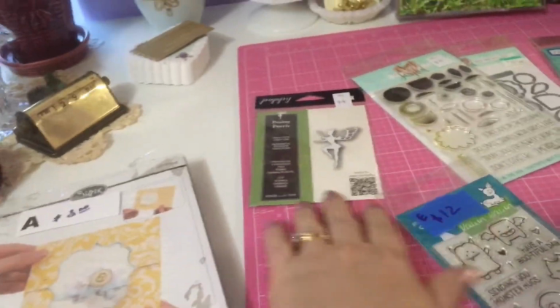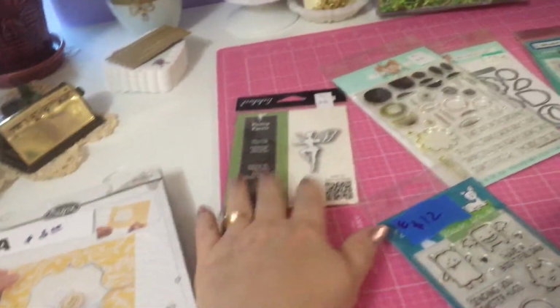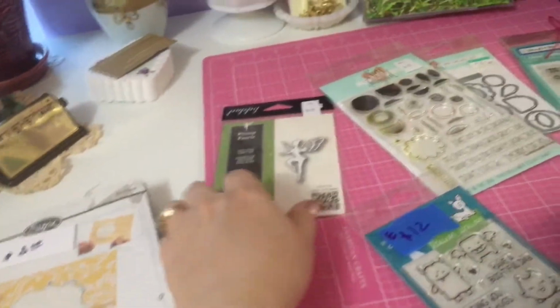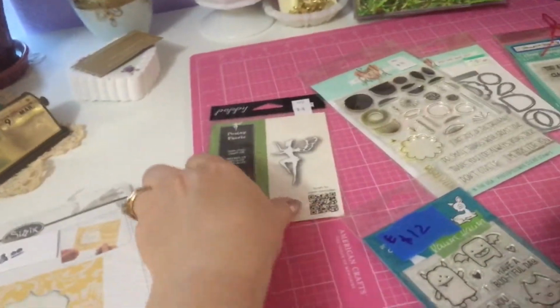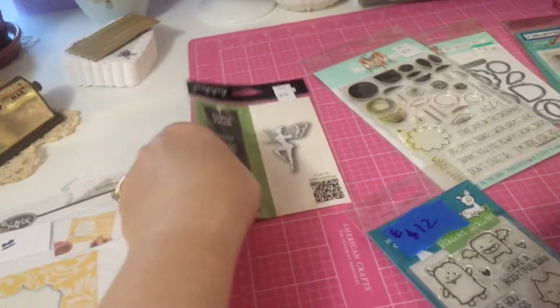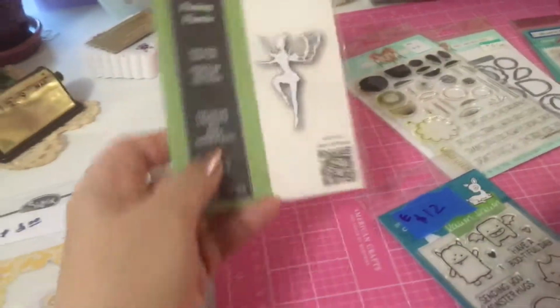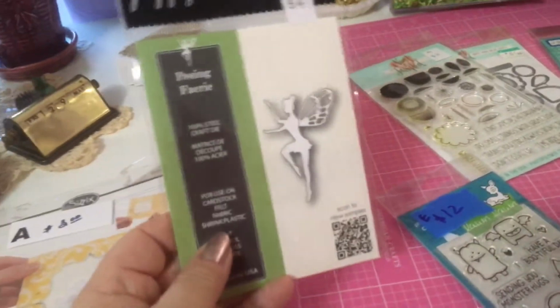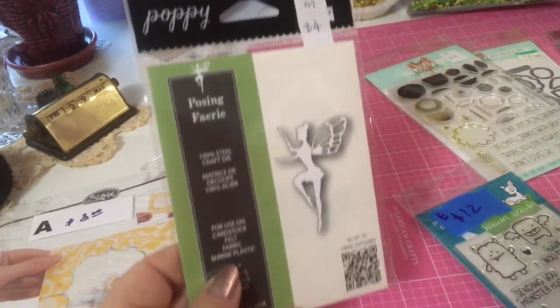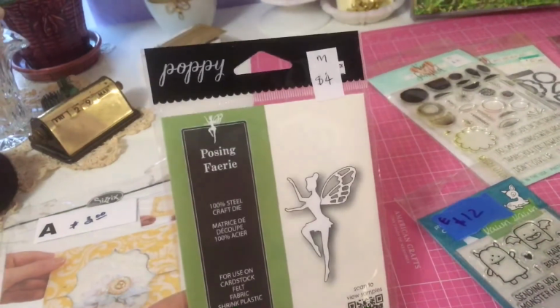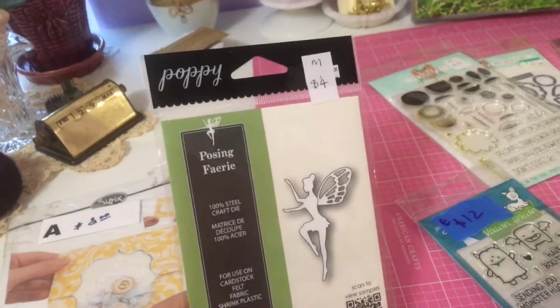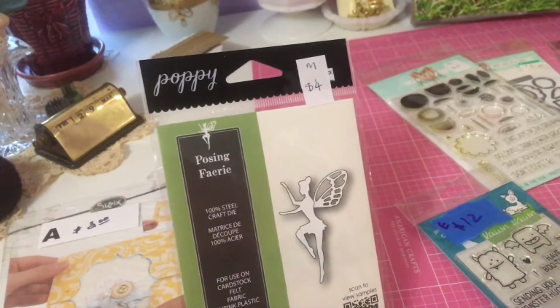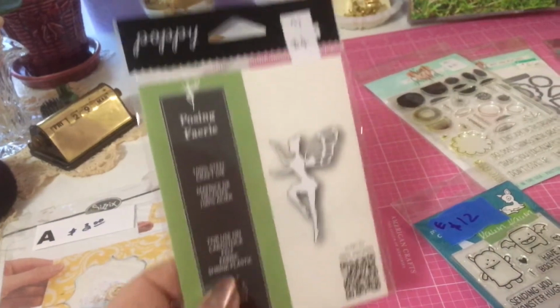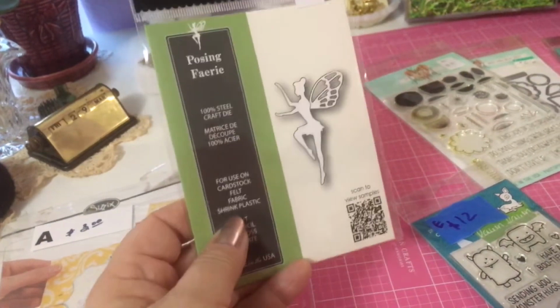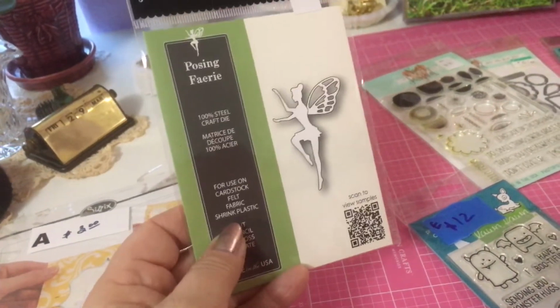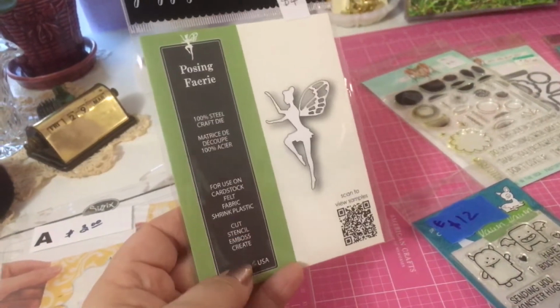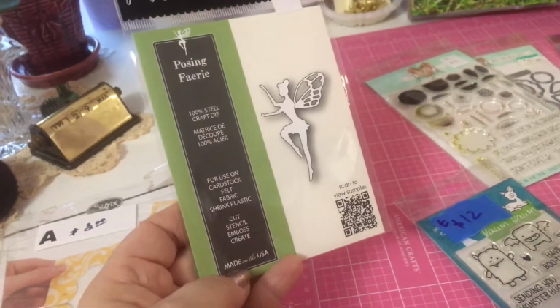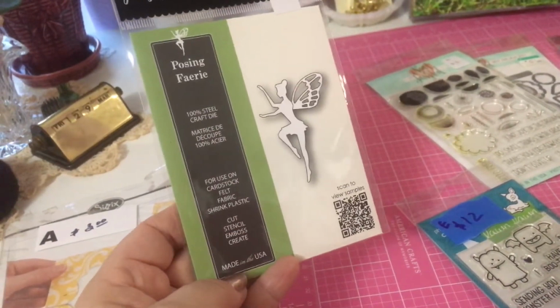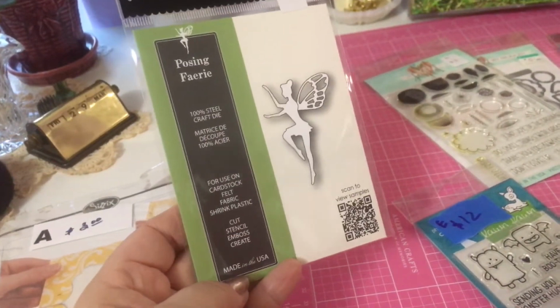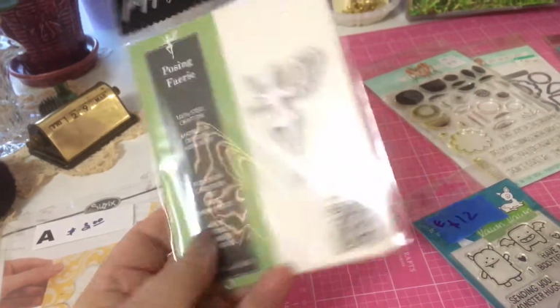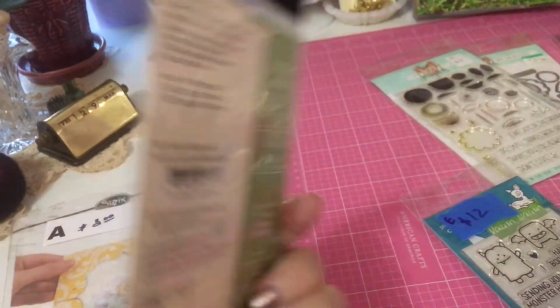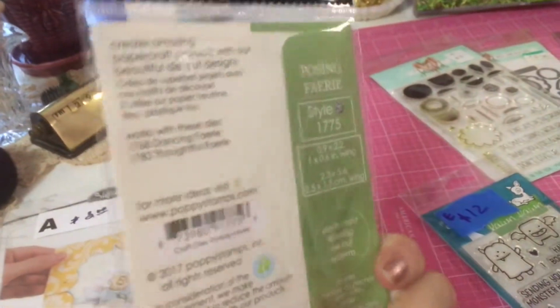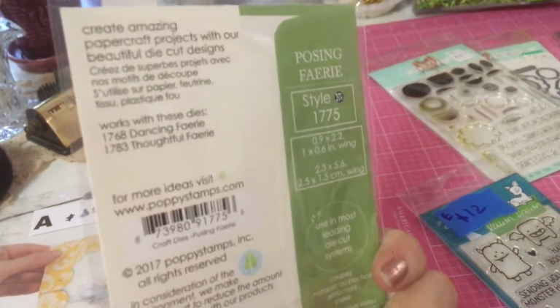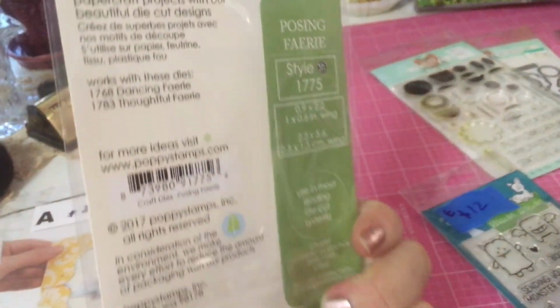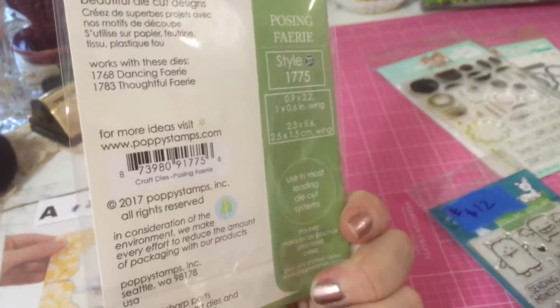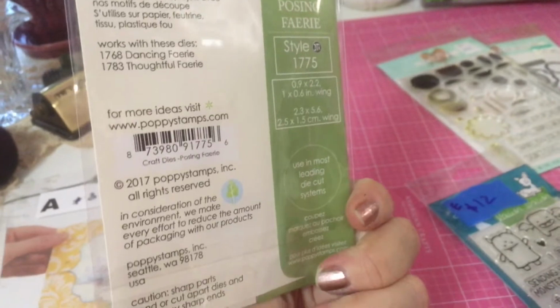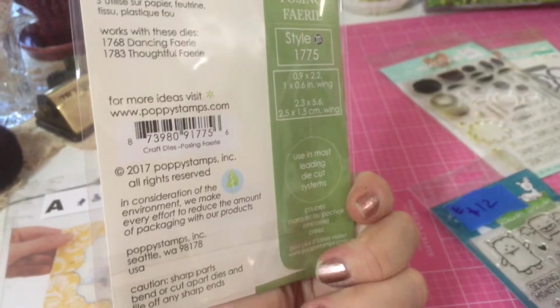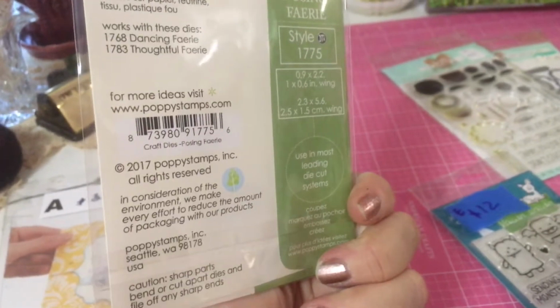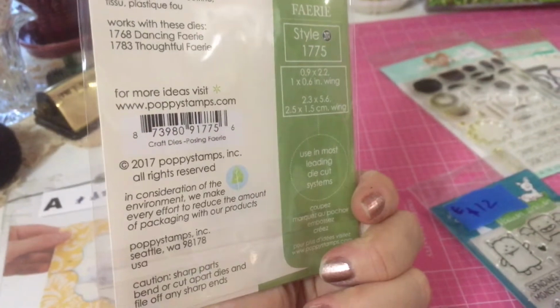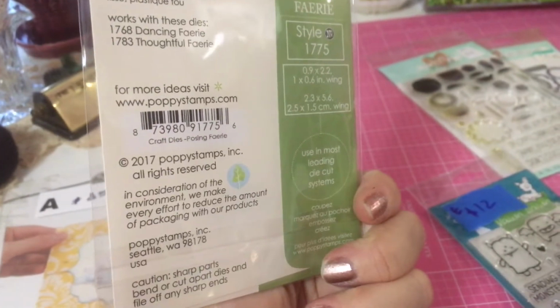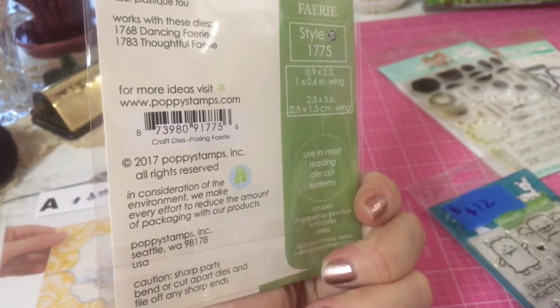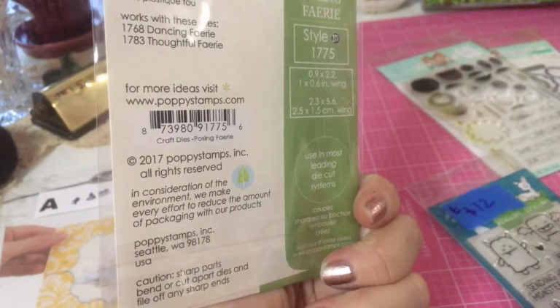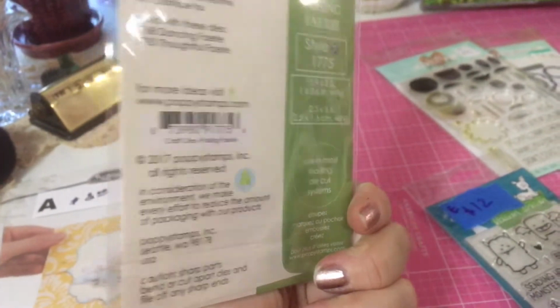The next thing I picked up was a little fairy die for four dollars. It's not too old — it's 2017.